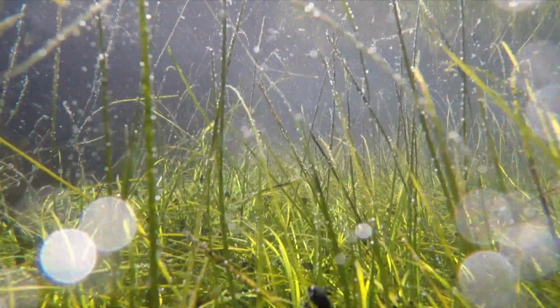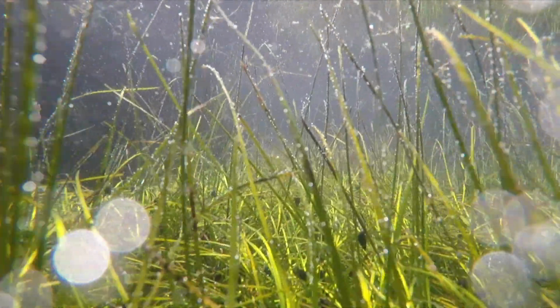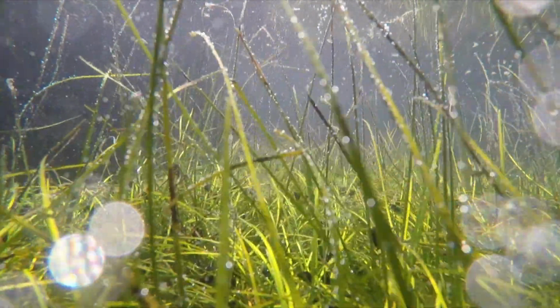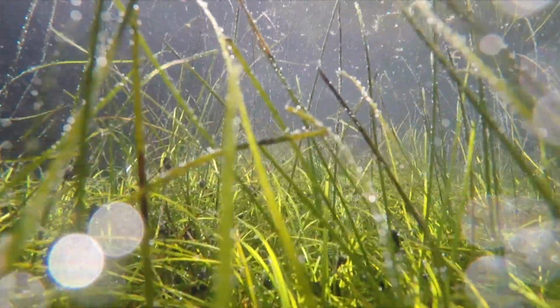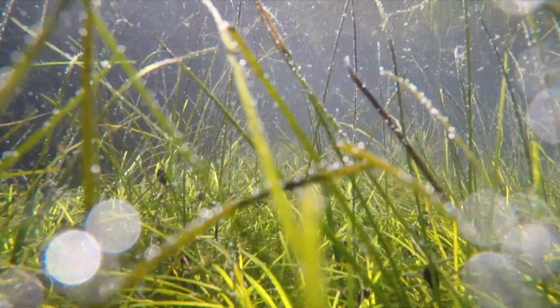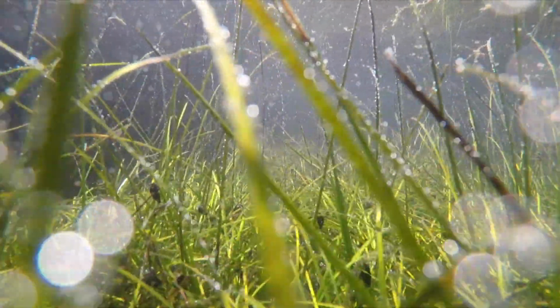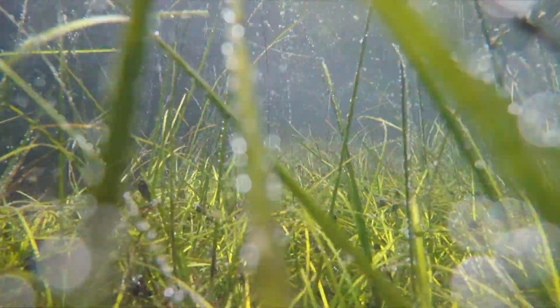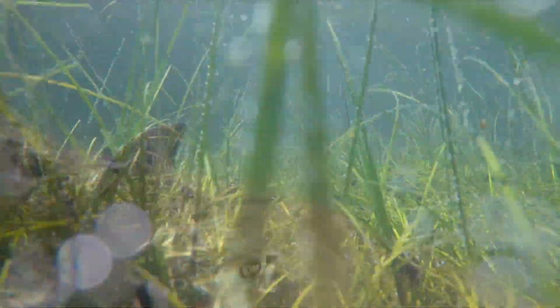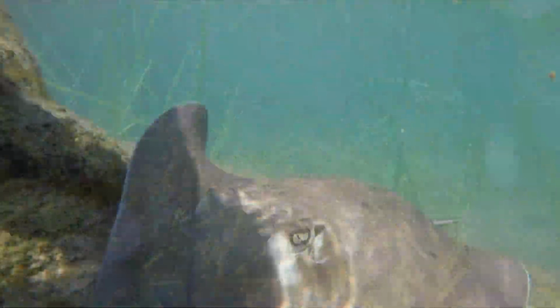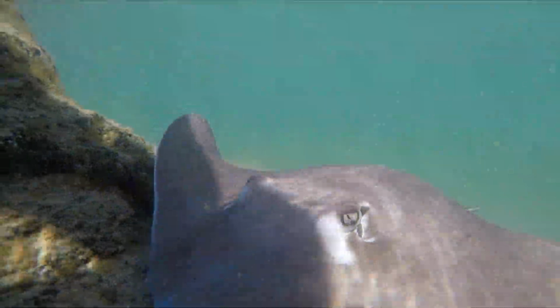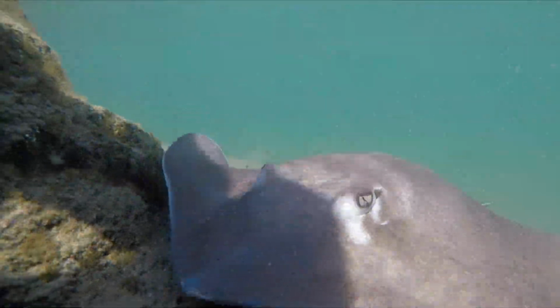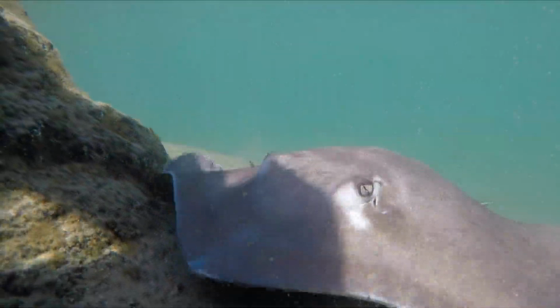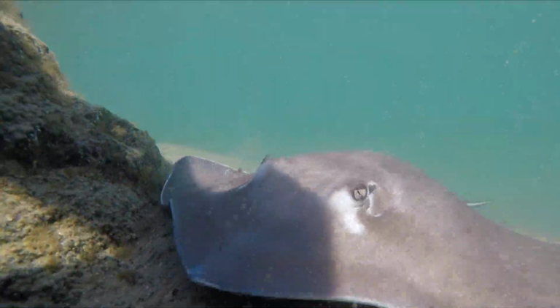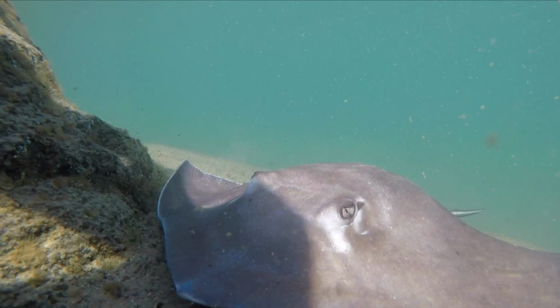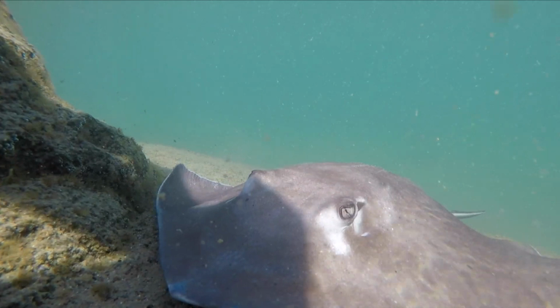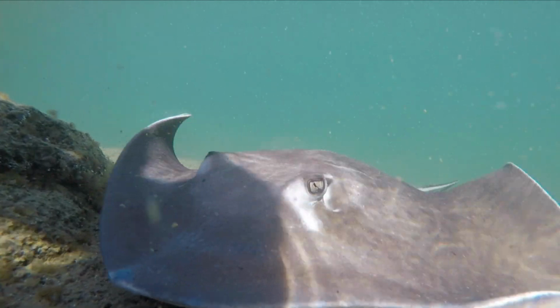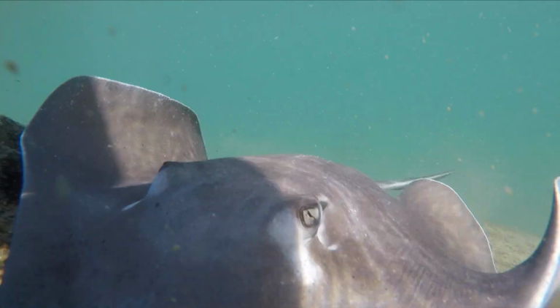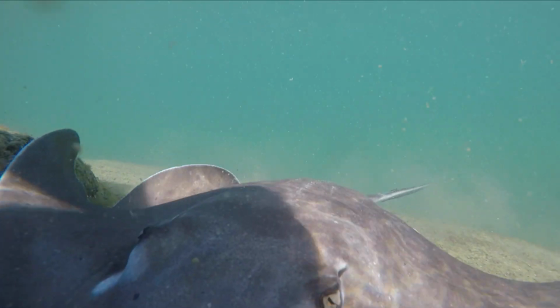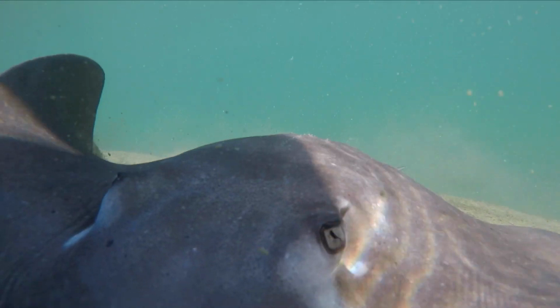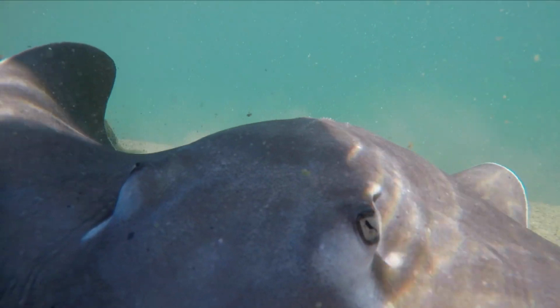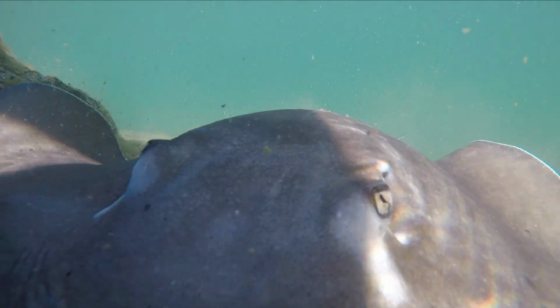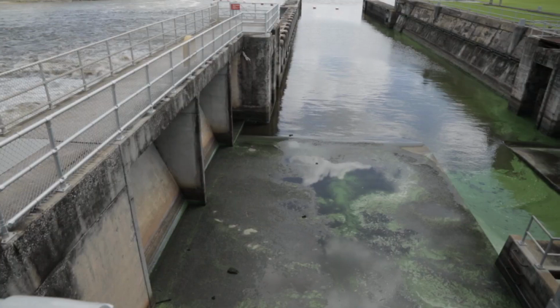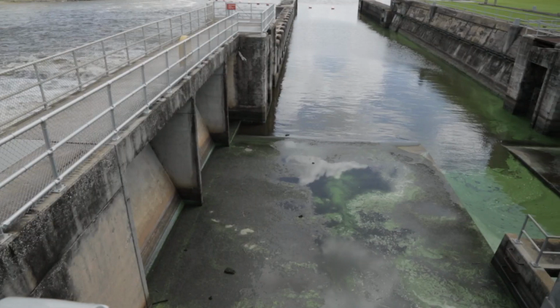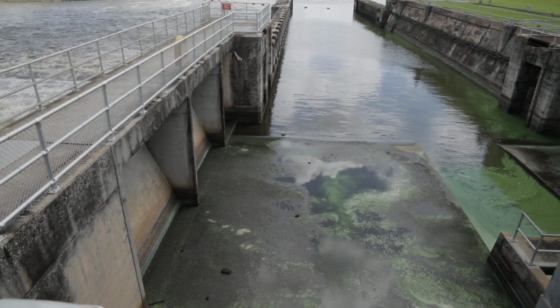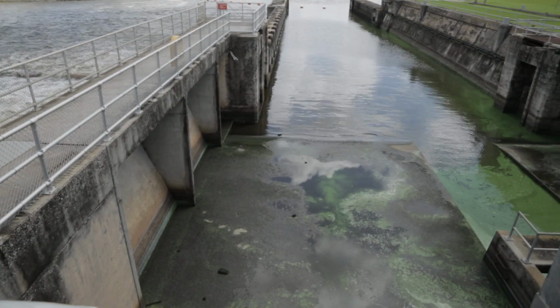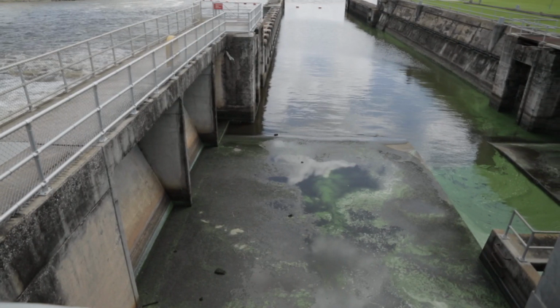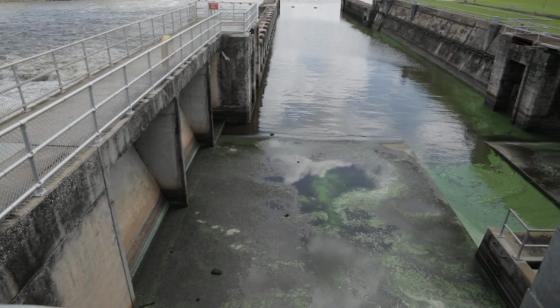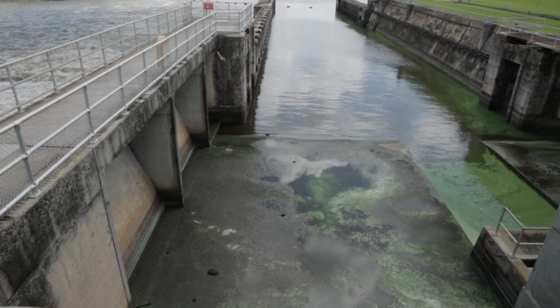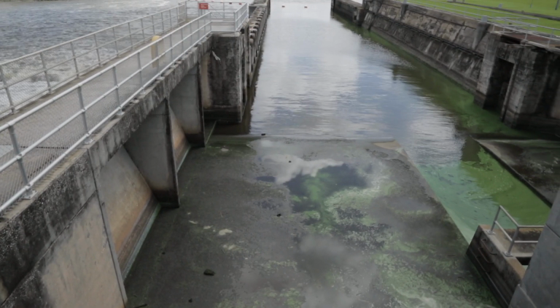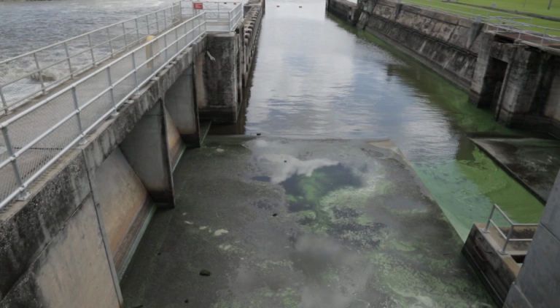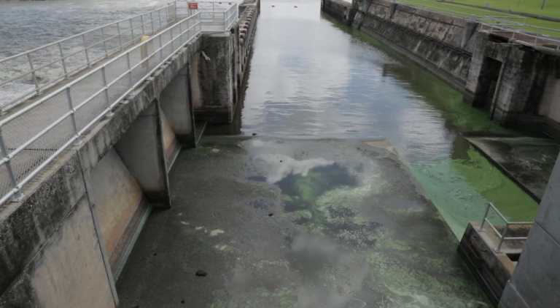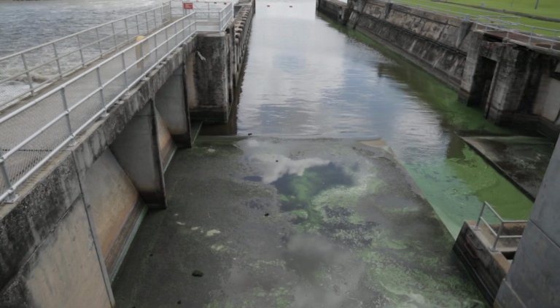Our seagrasses die. Our oysters die. Our fish start to die. That water, even if it's as clean as can be, is still a harmful pollutant. But it's not clean.